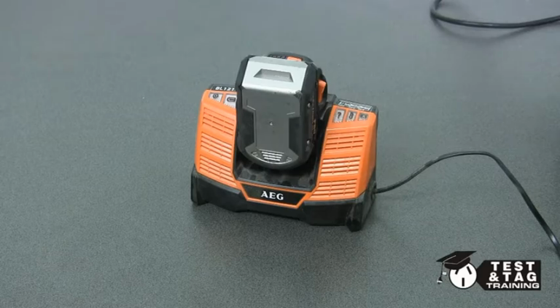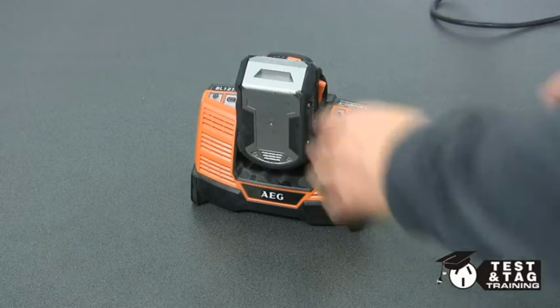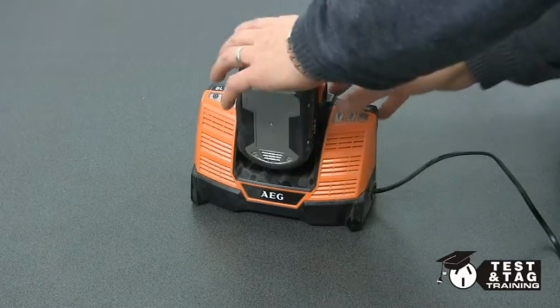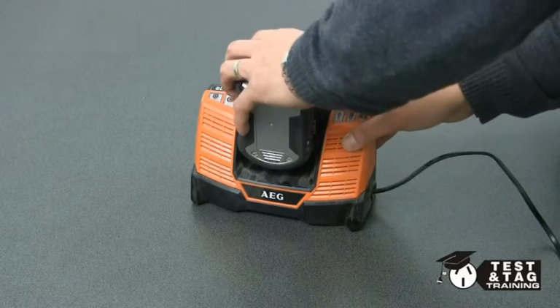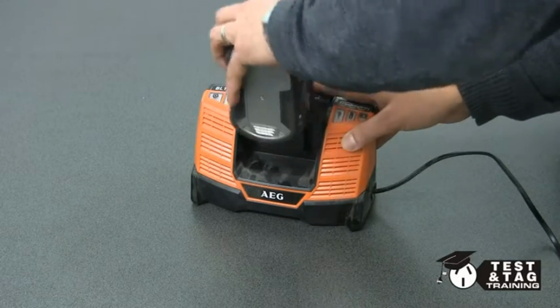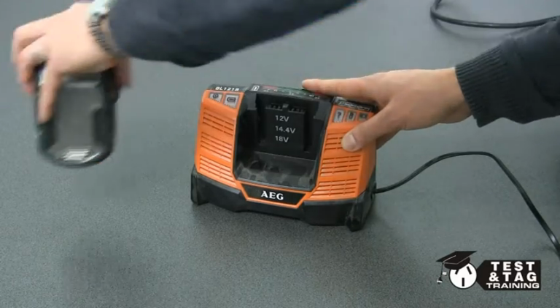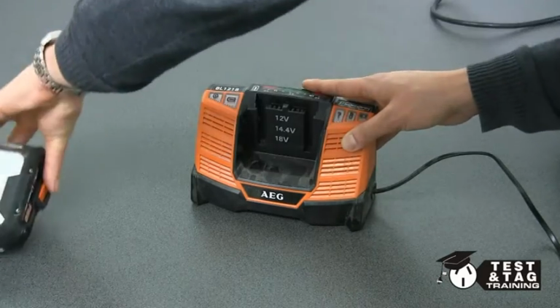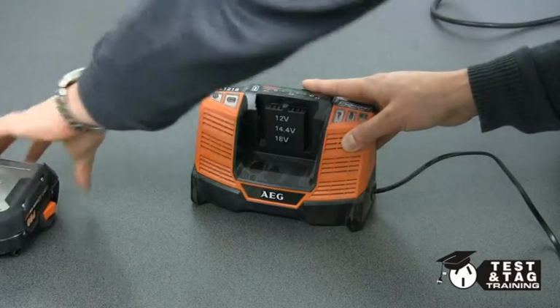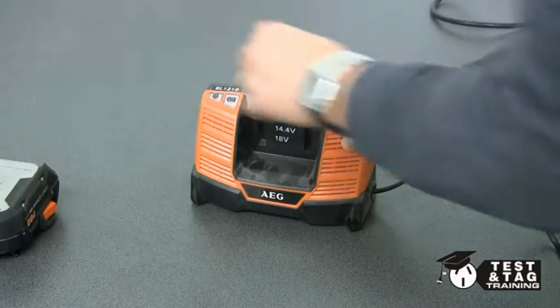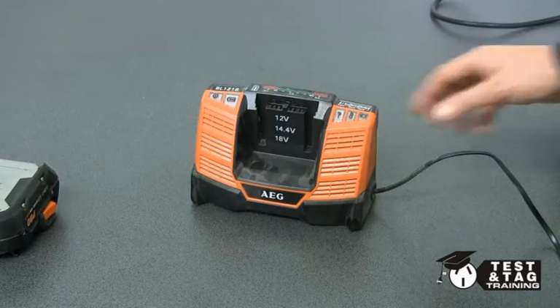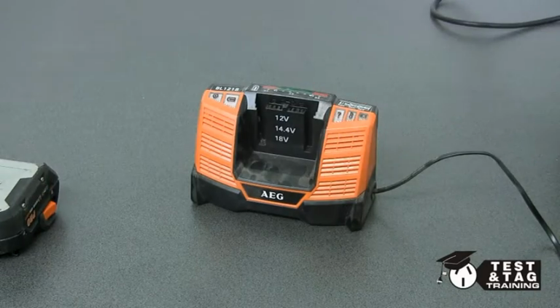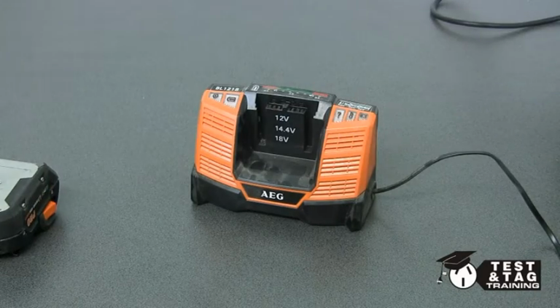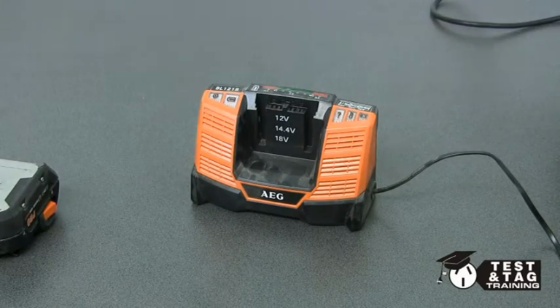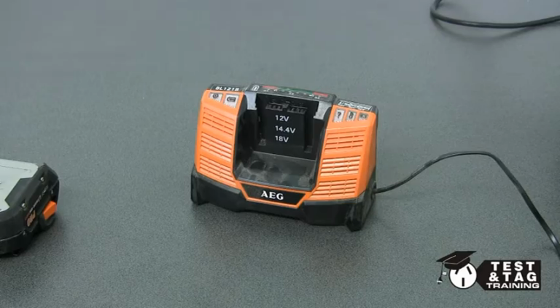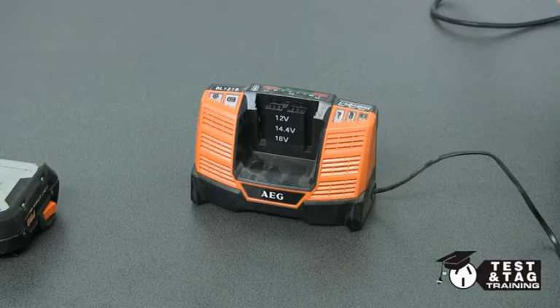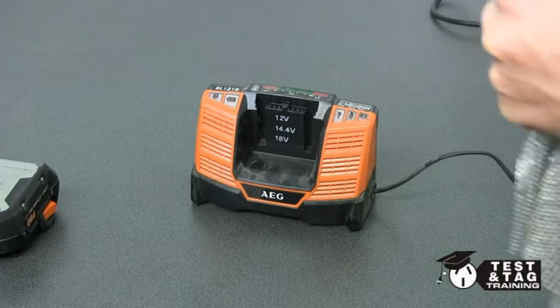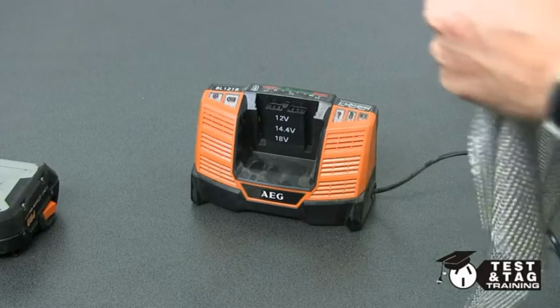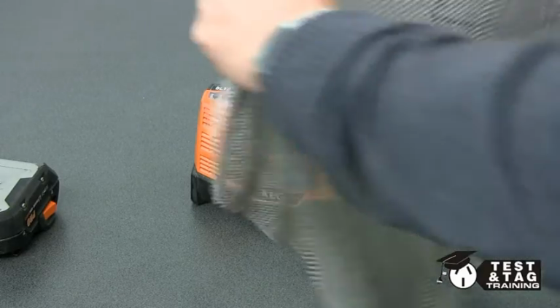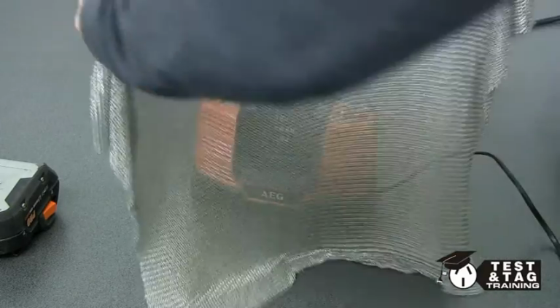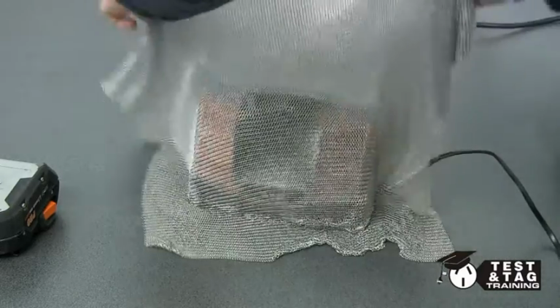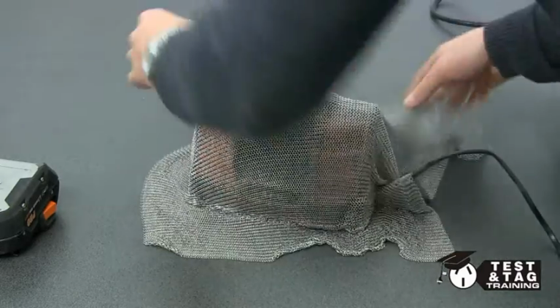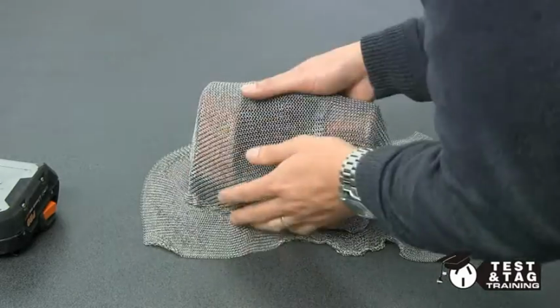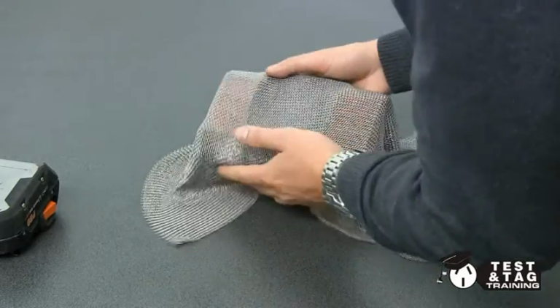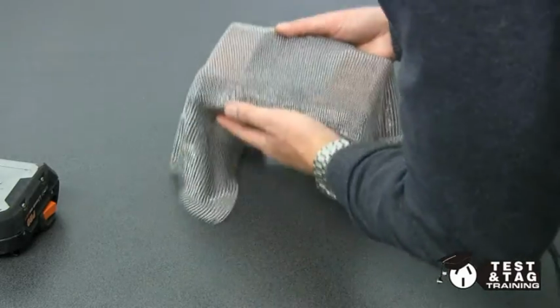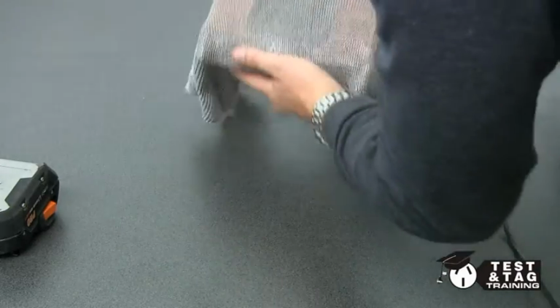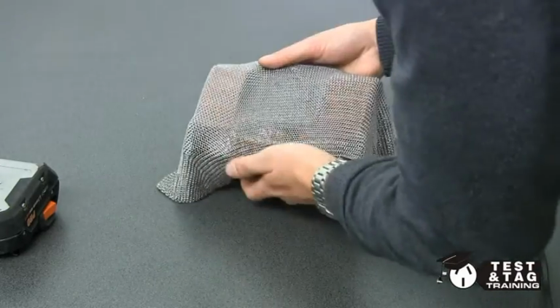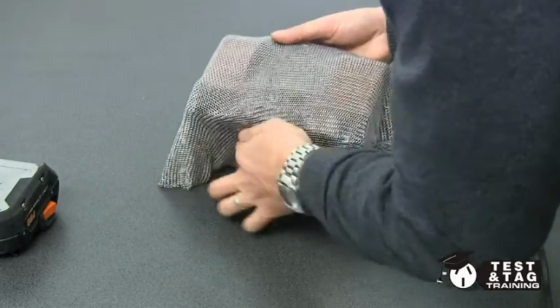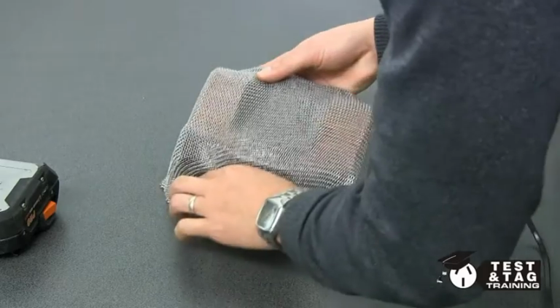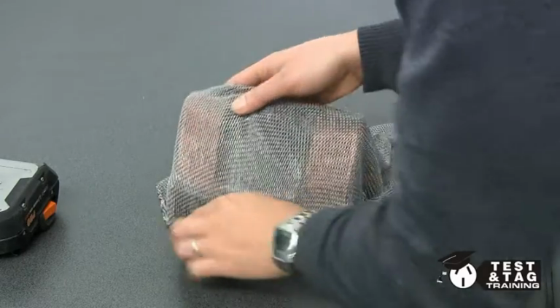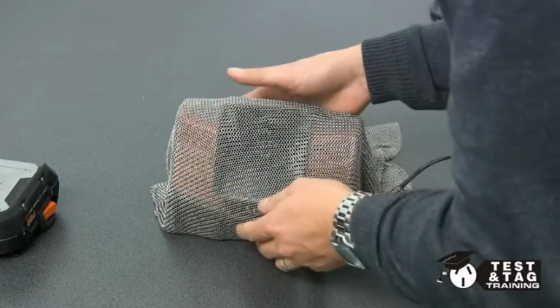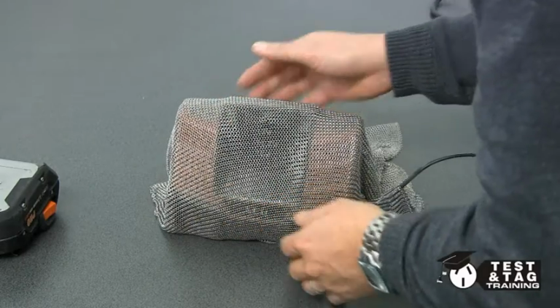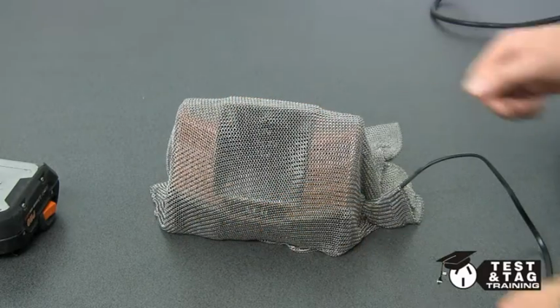We will start by taking the battery out of the charger. For best practice, we'll cover the item with an earthing cloak as it is a double insulated appliance. Aluminium foil will also do the job.